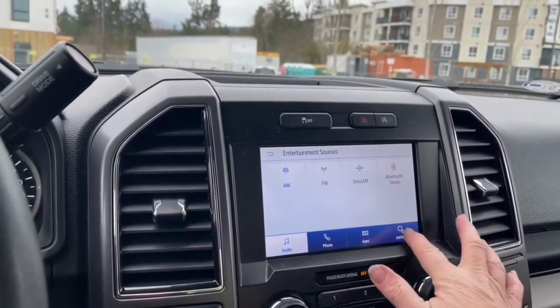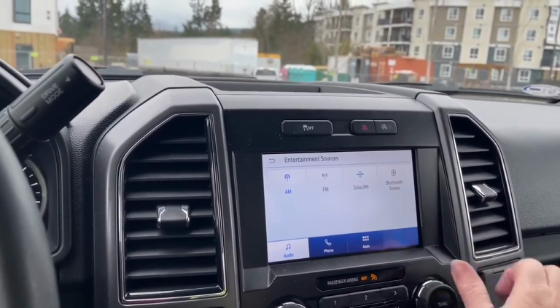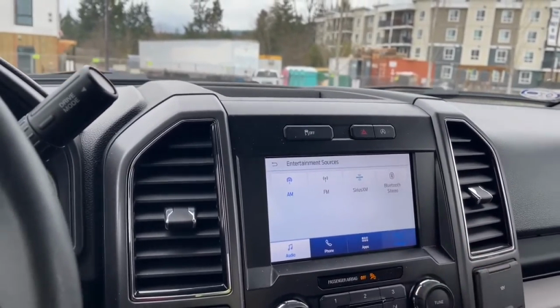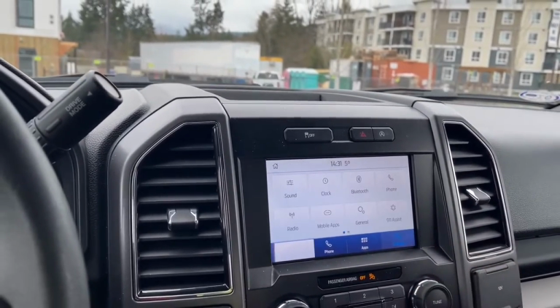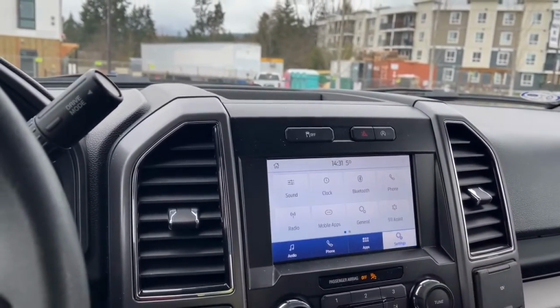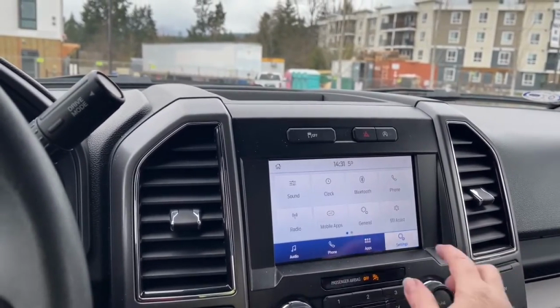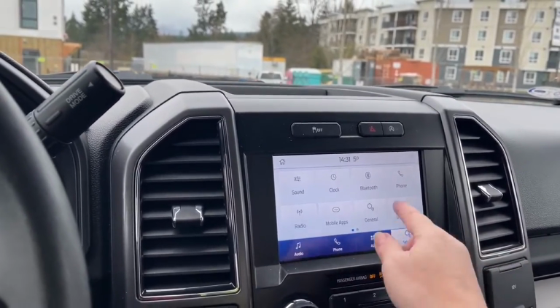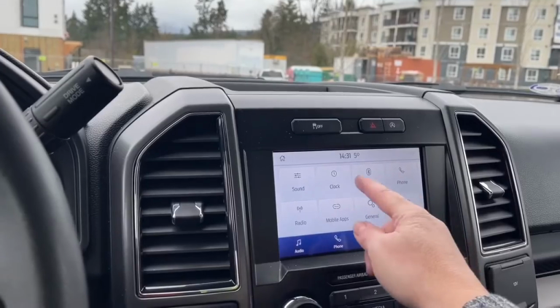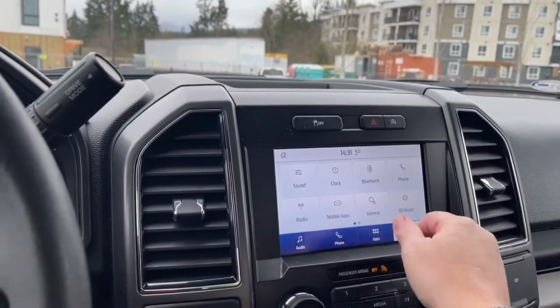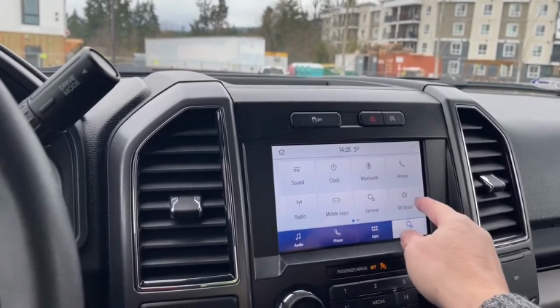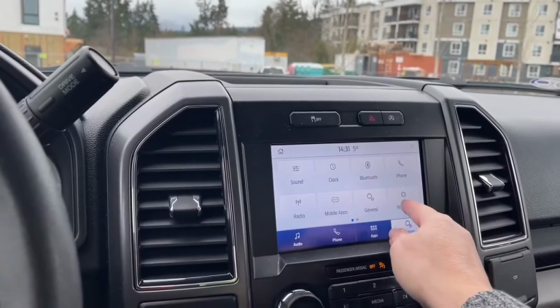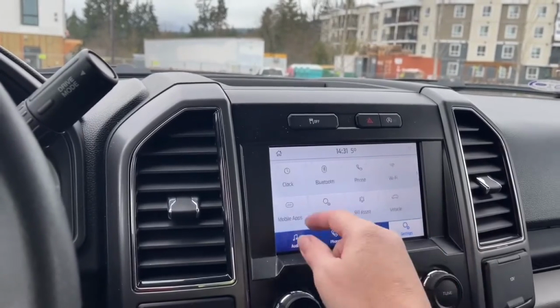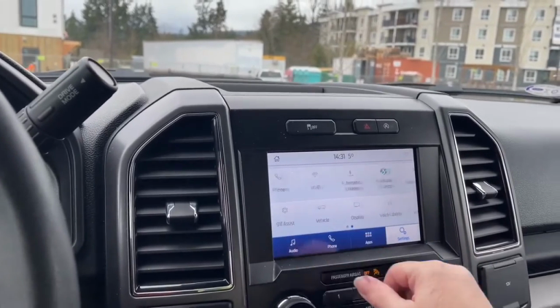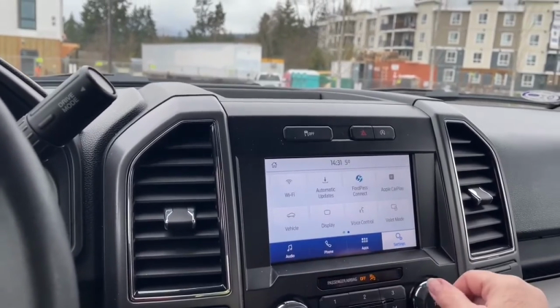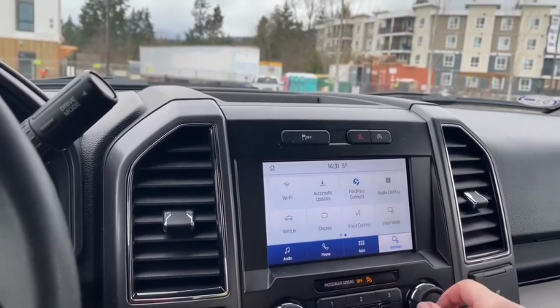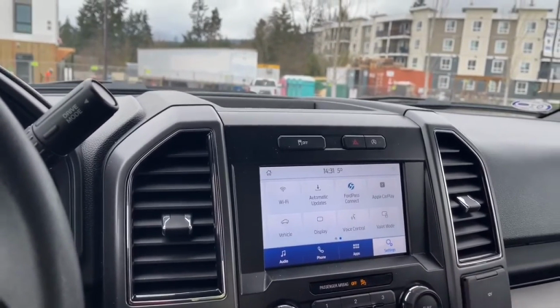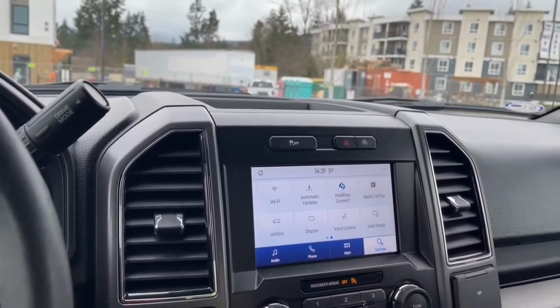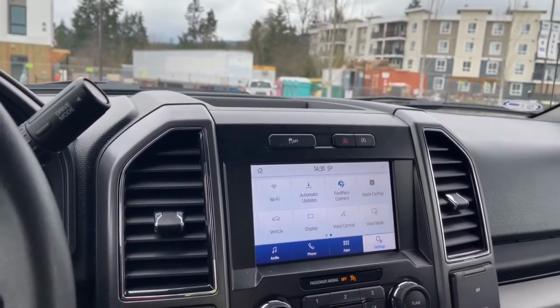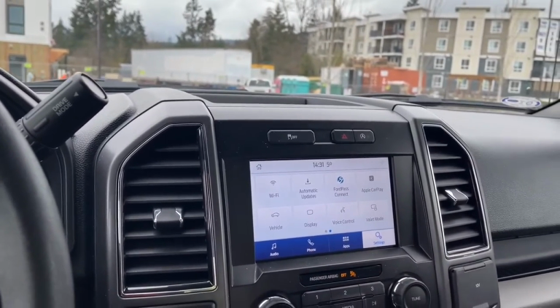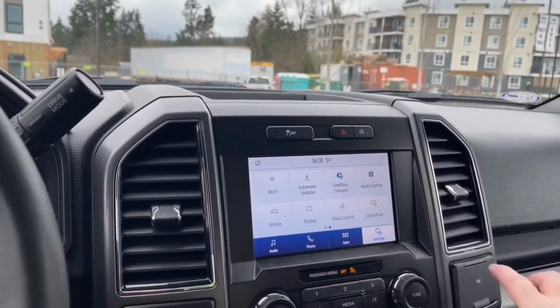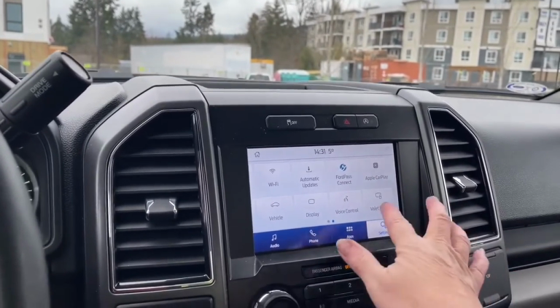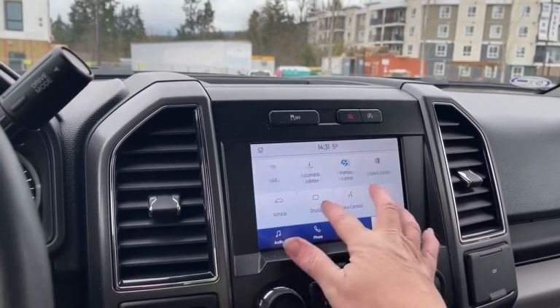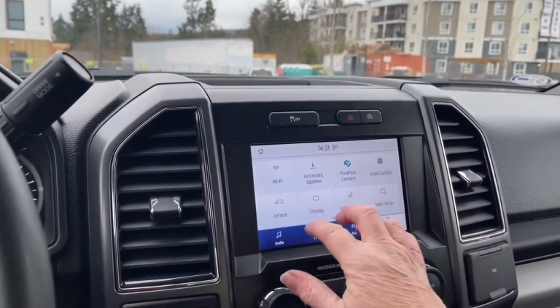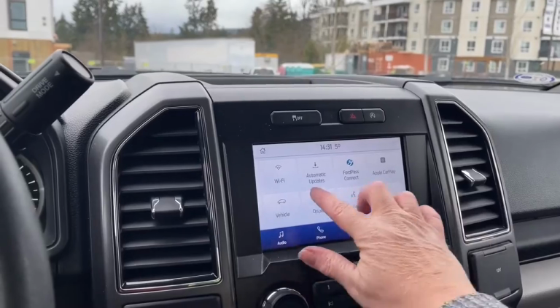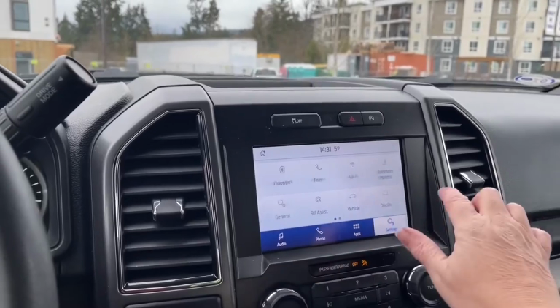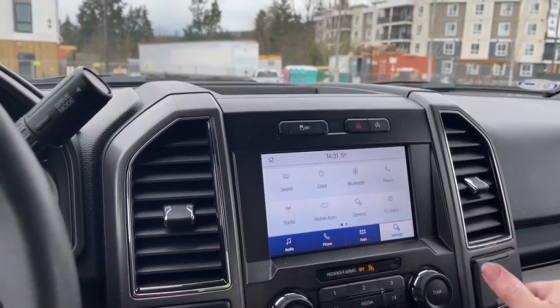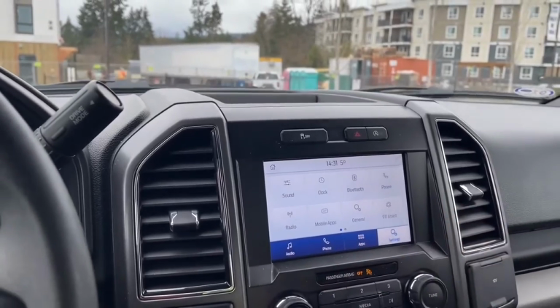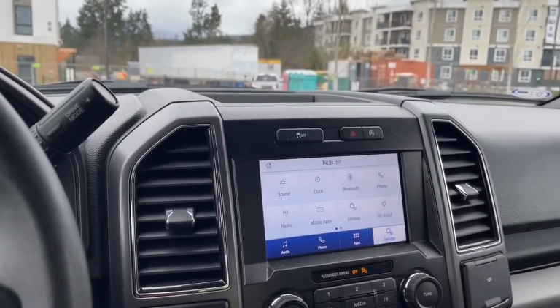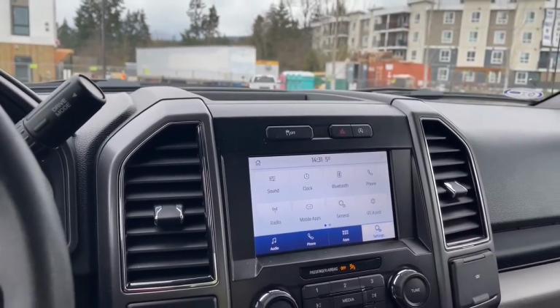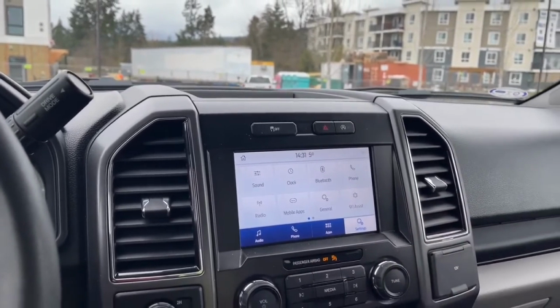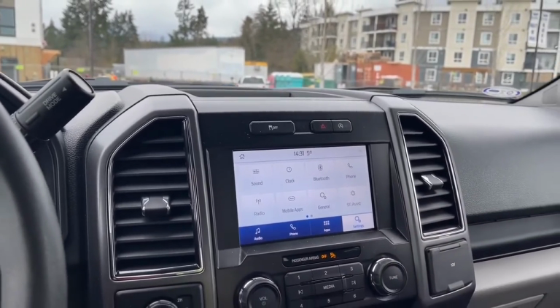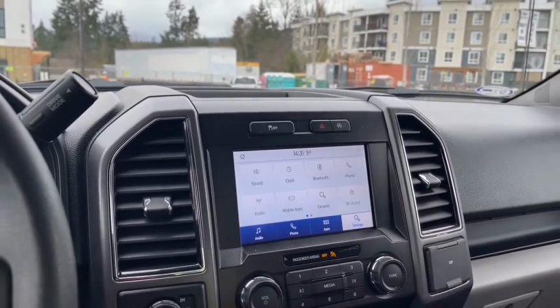We can go into our settings and slide through for different options. There's Bluetooth, mobile apps, updates, FordPass Connect, Apple CarPlay, and you just press on there — there are sub-menus as well.